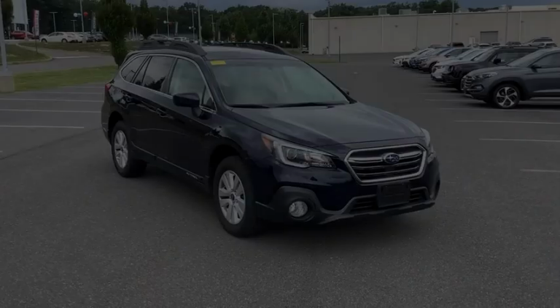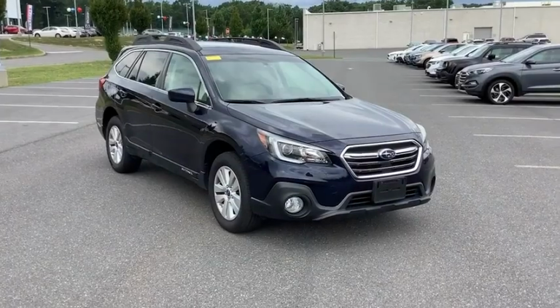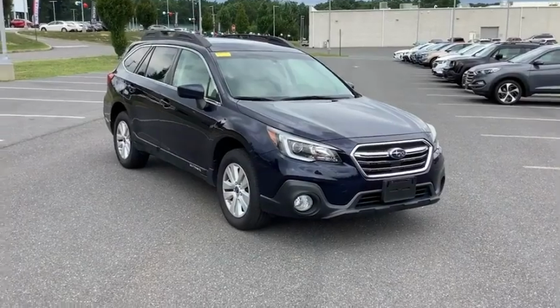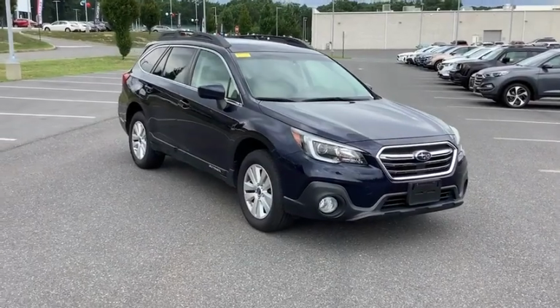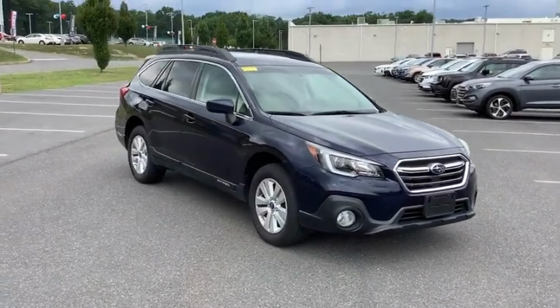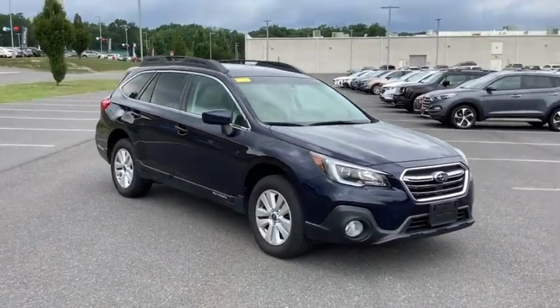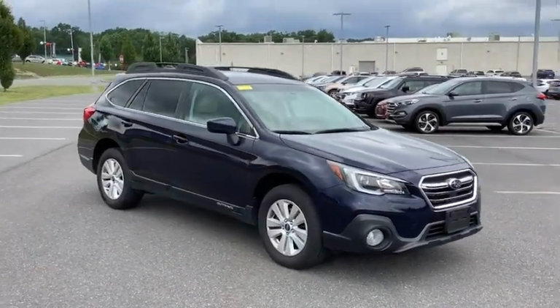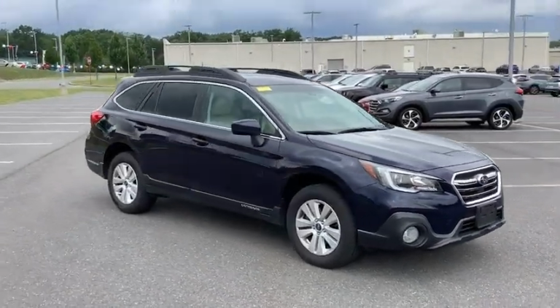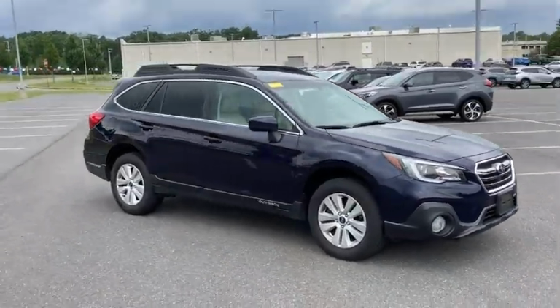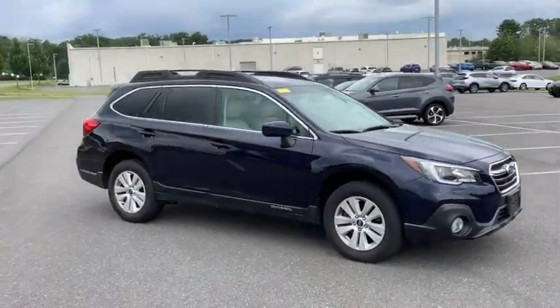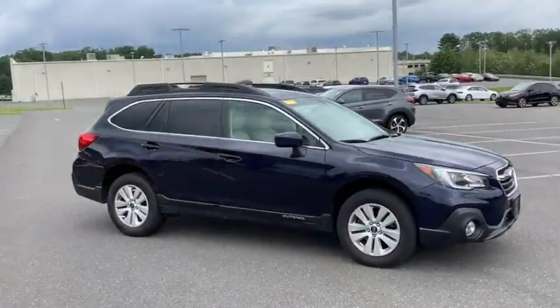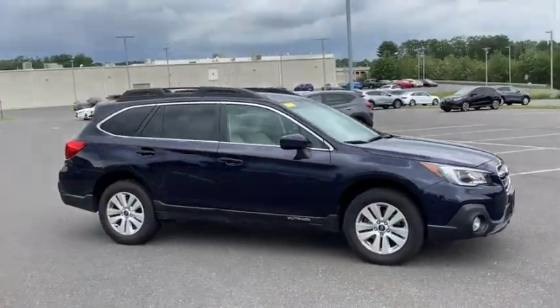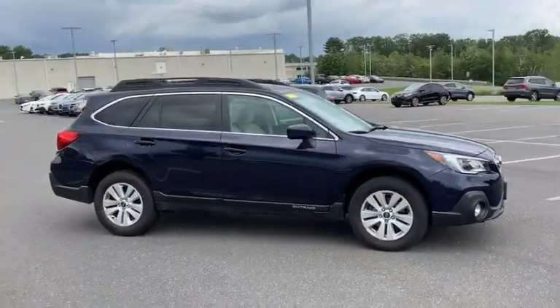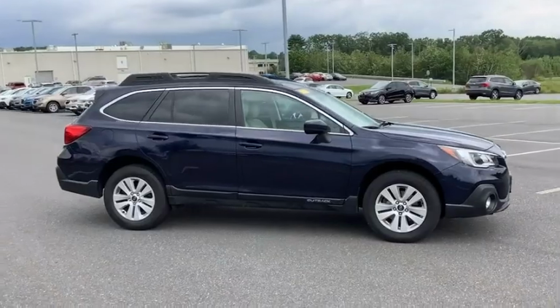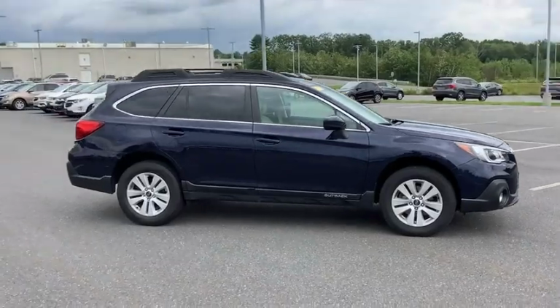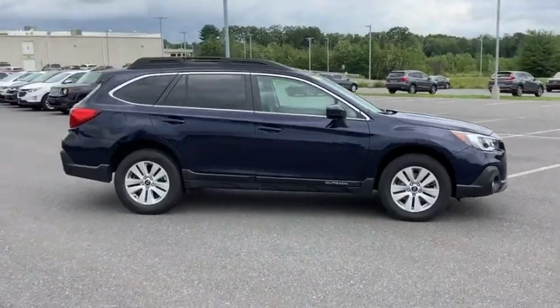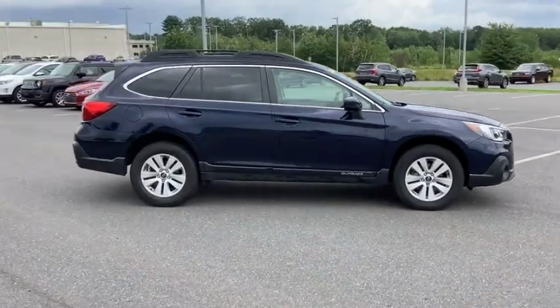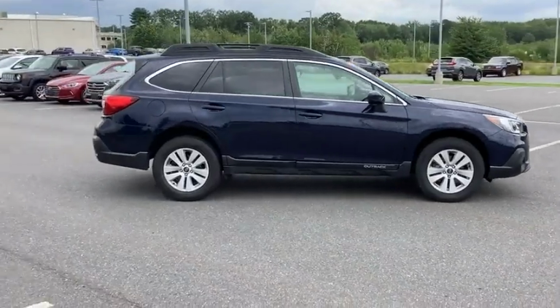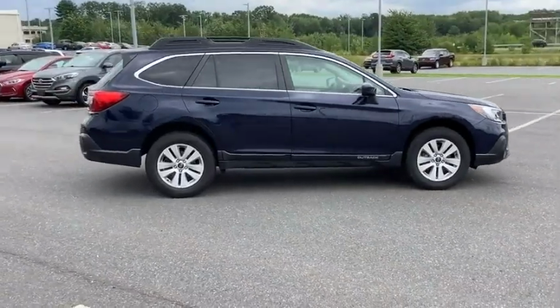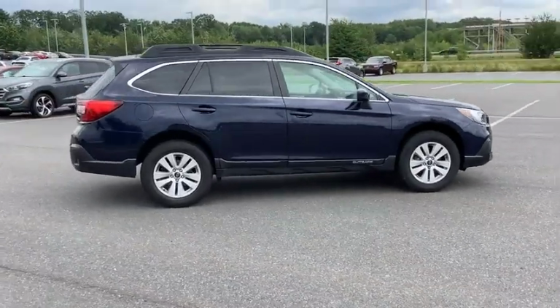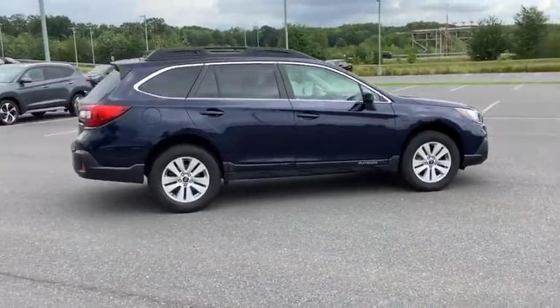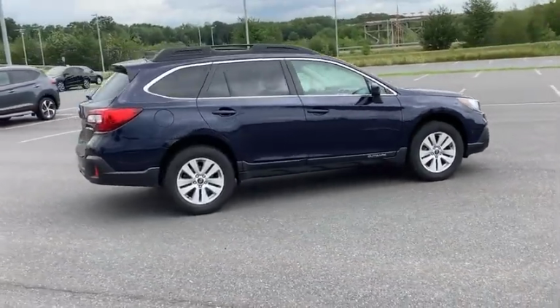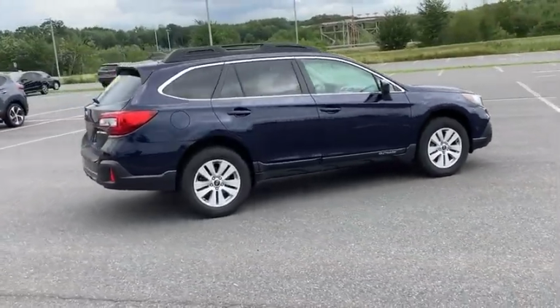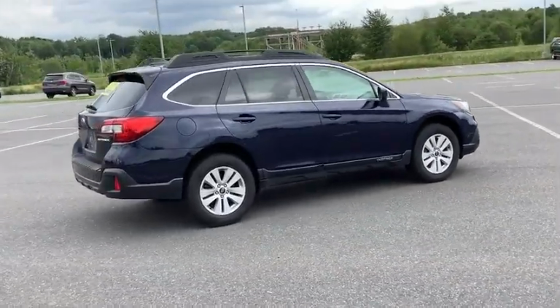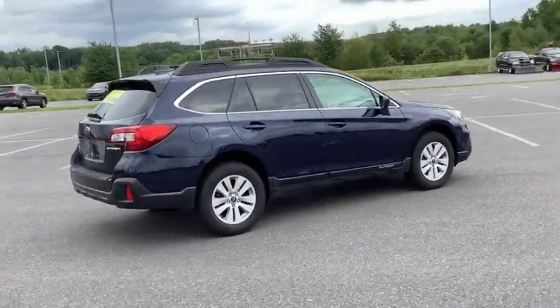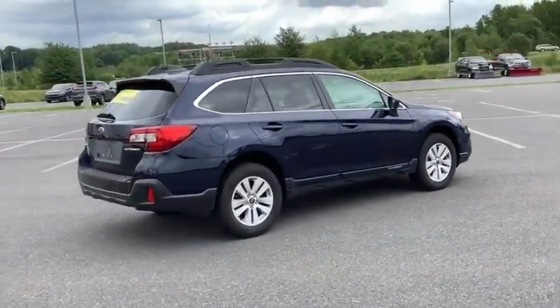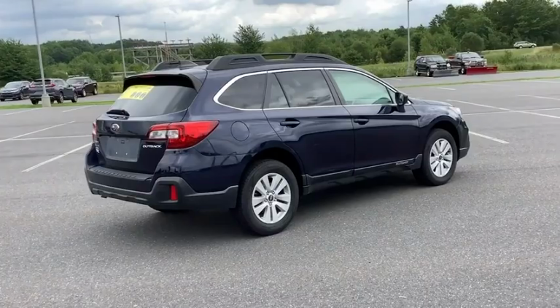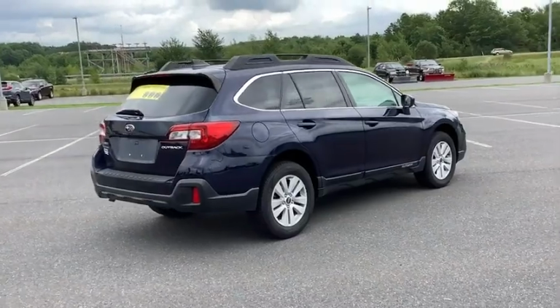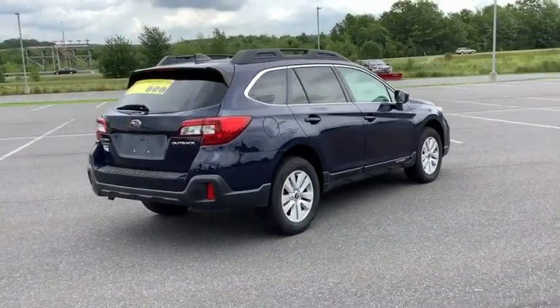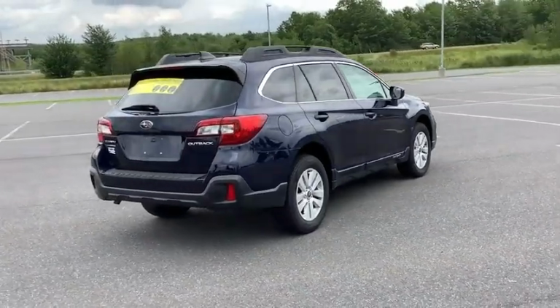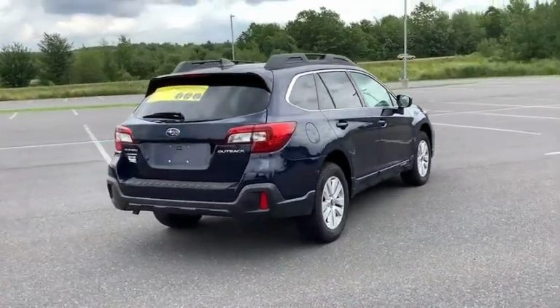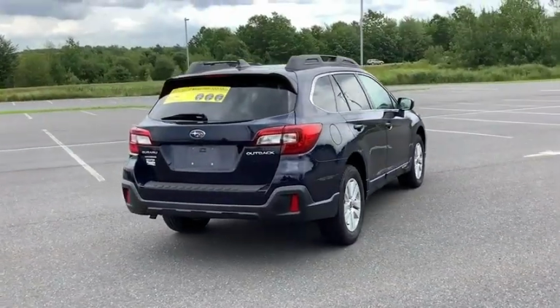Looking for the right vehicle? Check out the 2018 Outback. Take the go-anywhere capability of all-wheel drive and plenty of room for cargo and companions, and you've got the Subaru Outback.